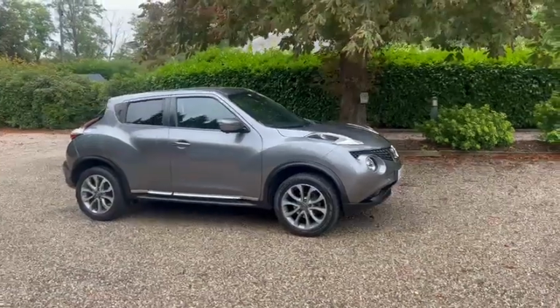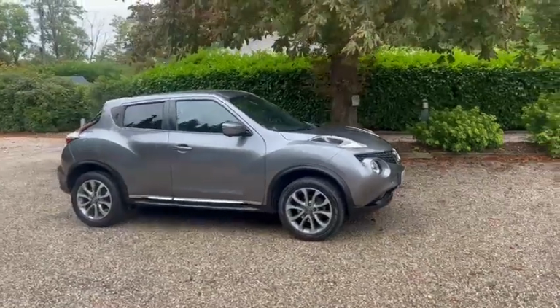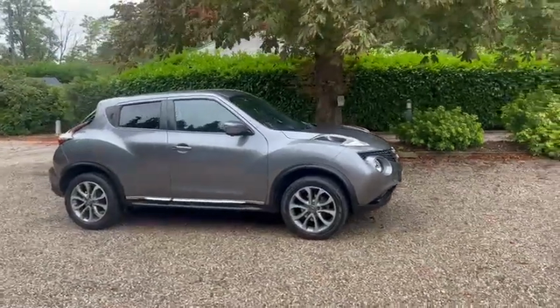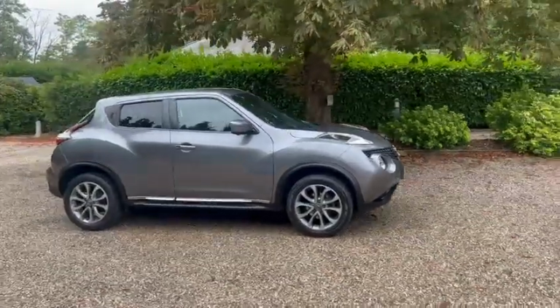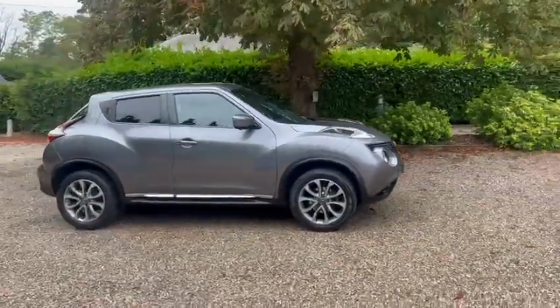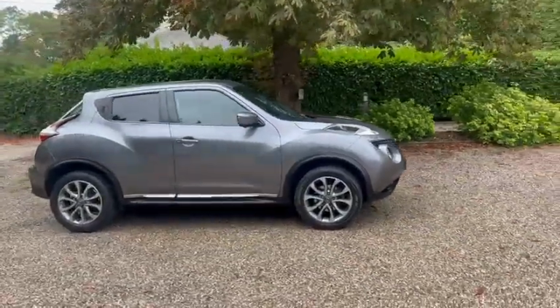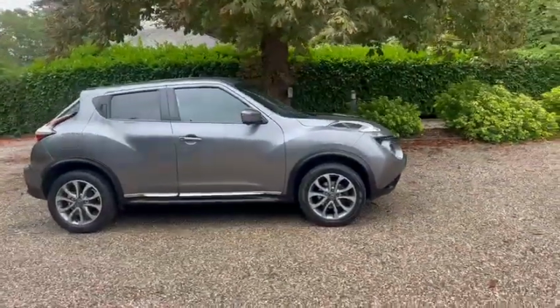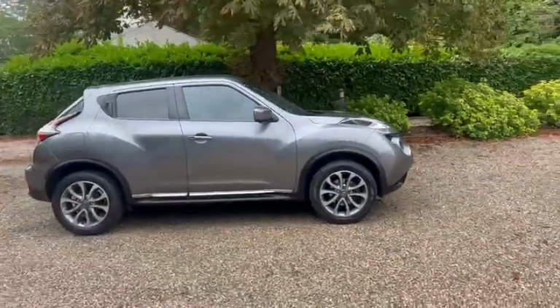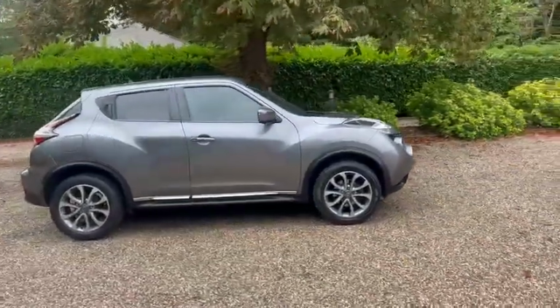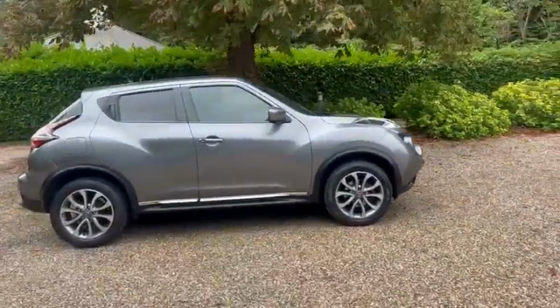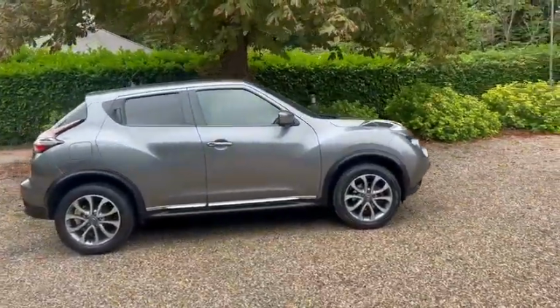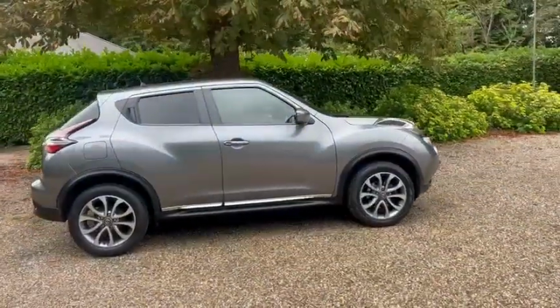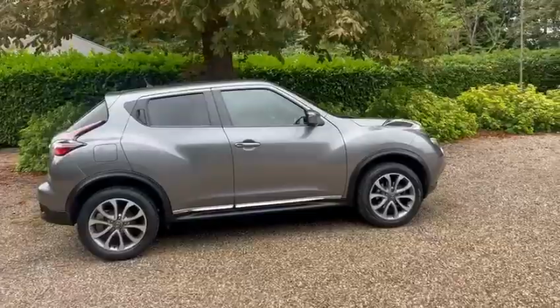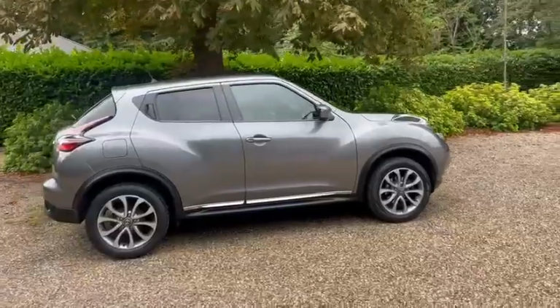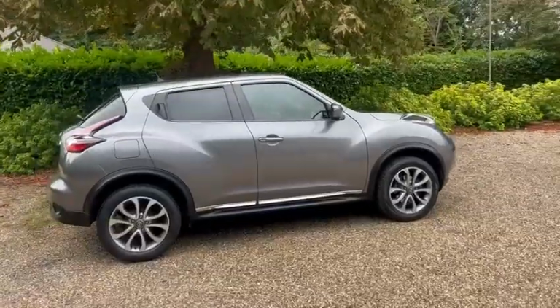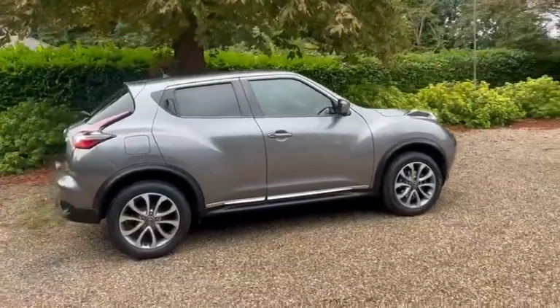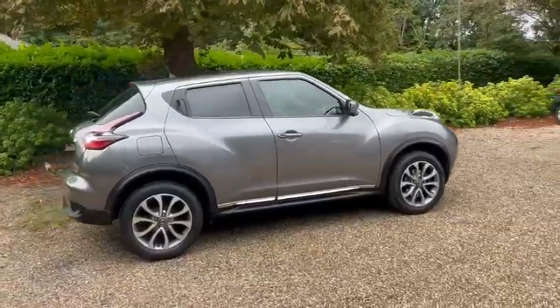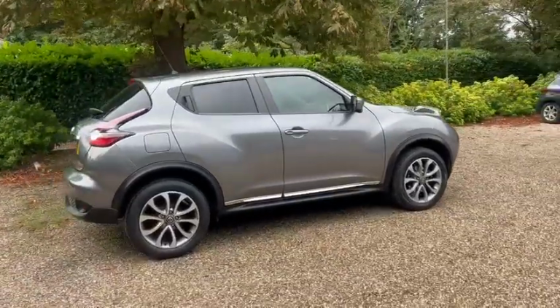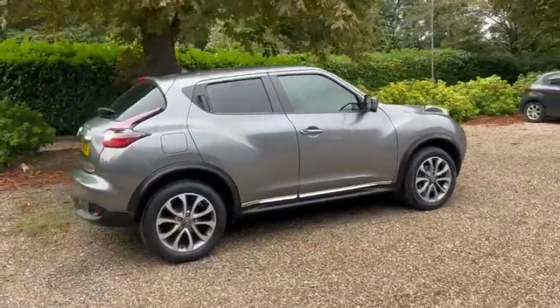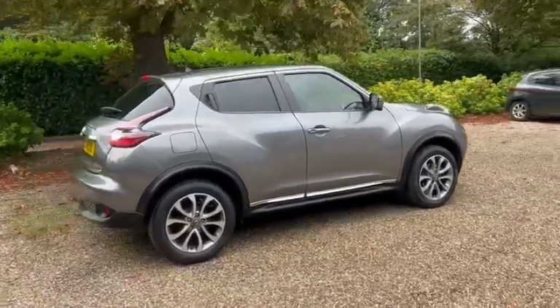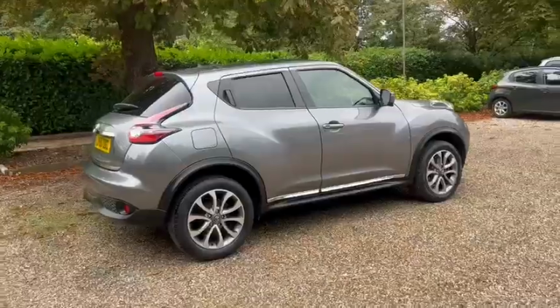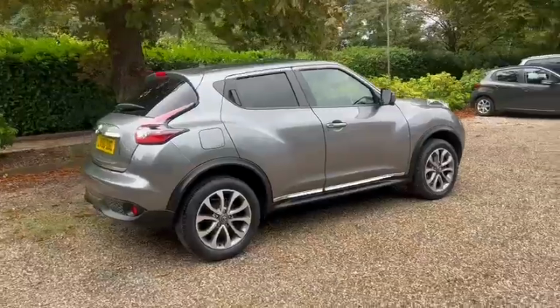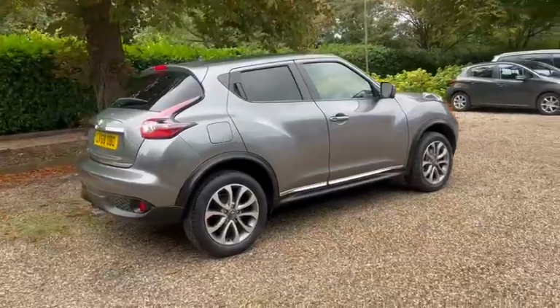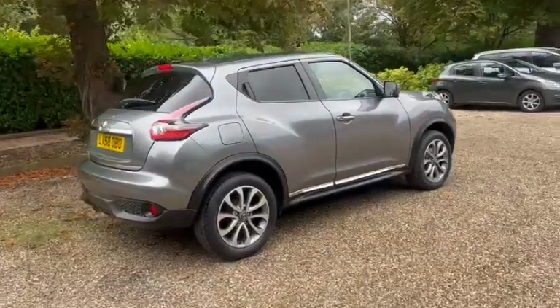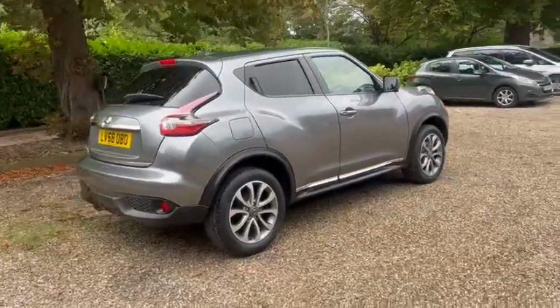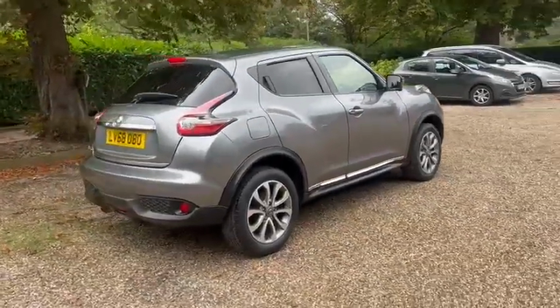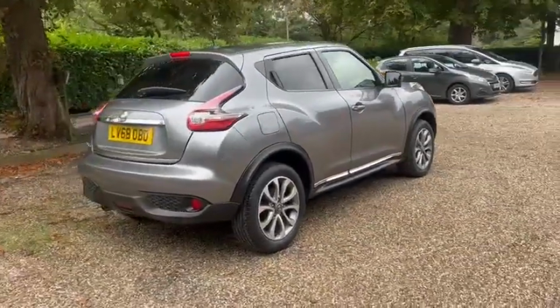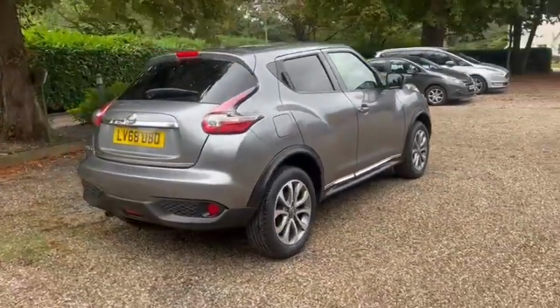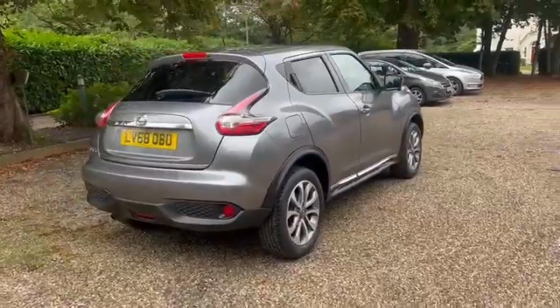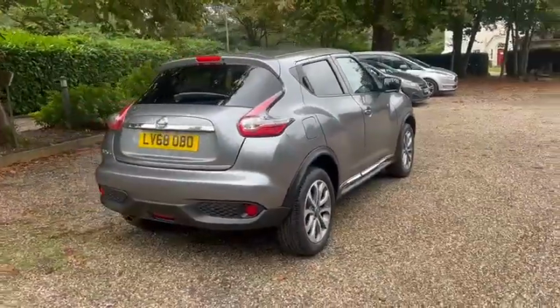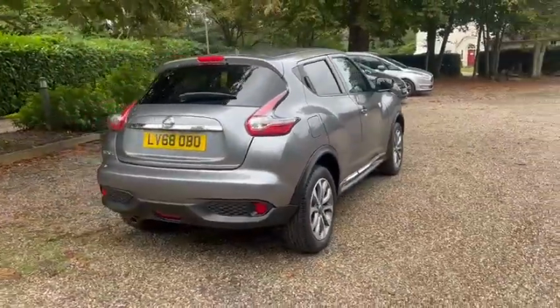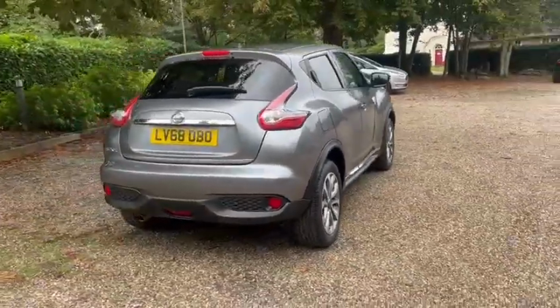Hi, Barn Cars Brentwood. Passed off of this 68 plate automatic Nissan Juke Tekna Edition. It's 1.6 petrol.